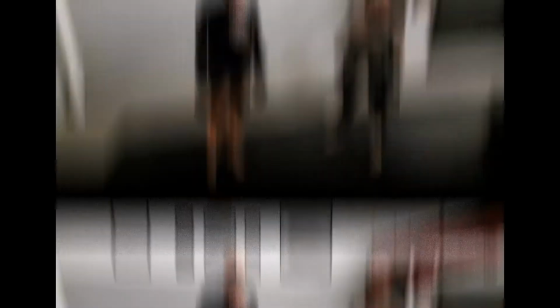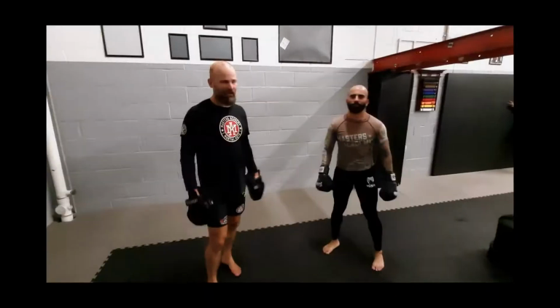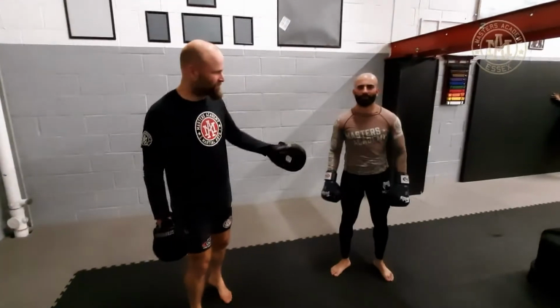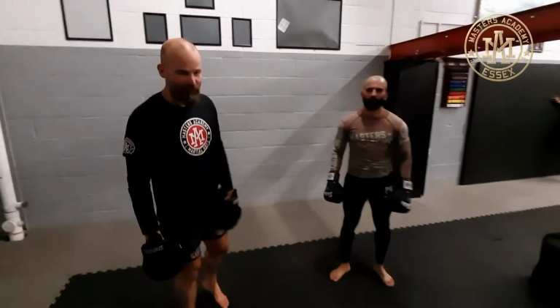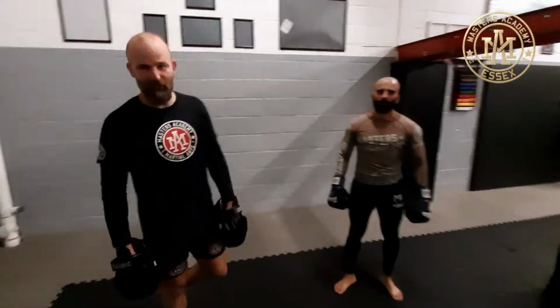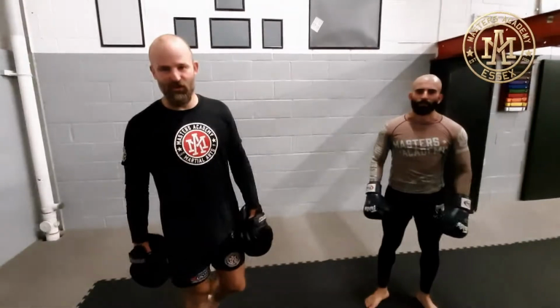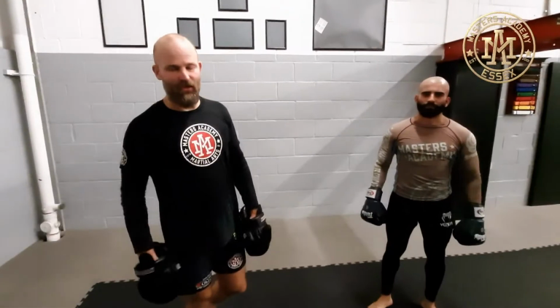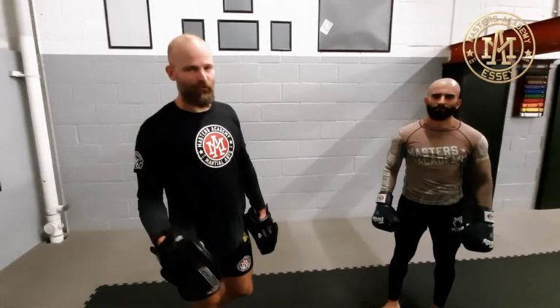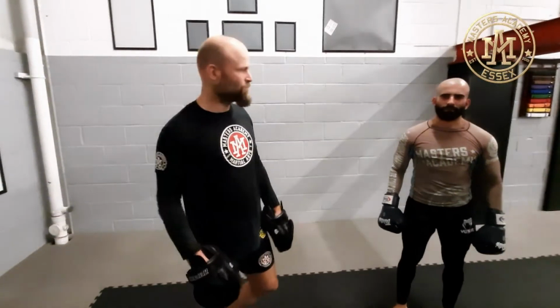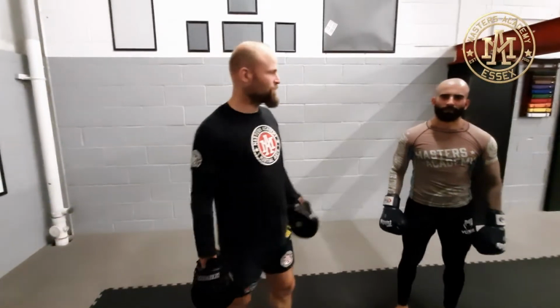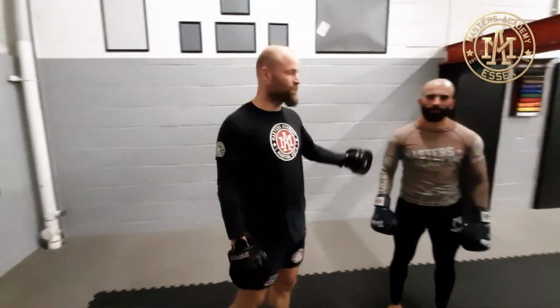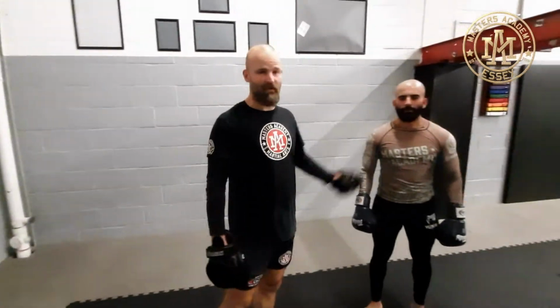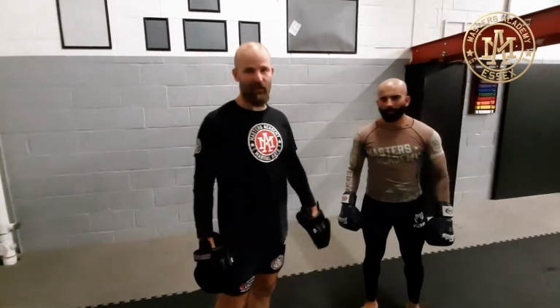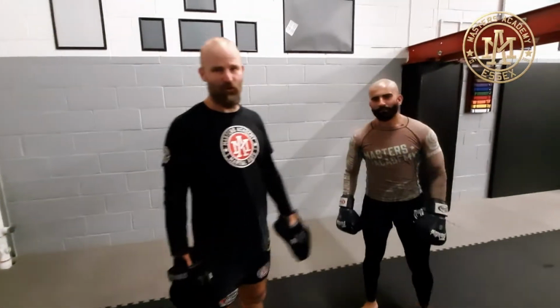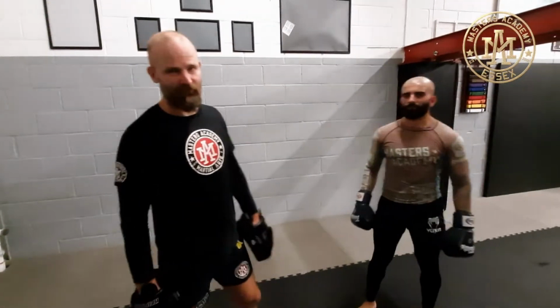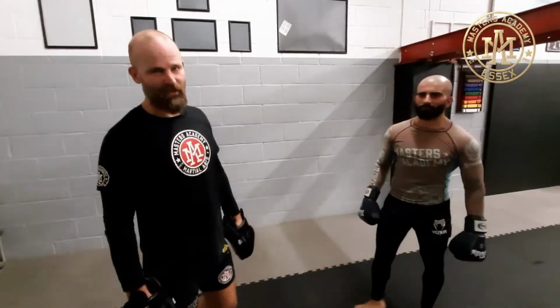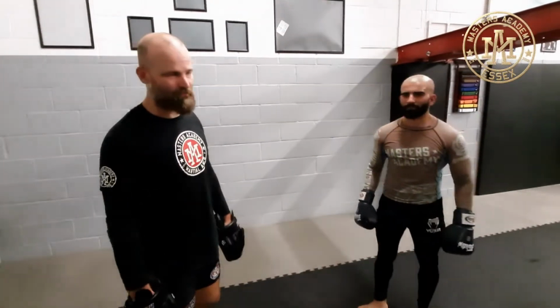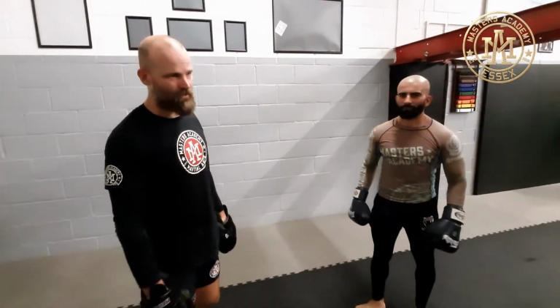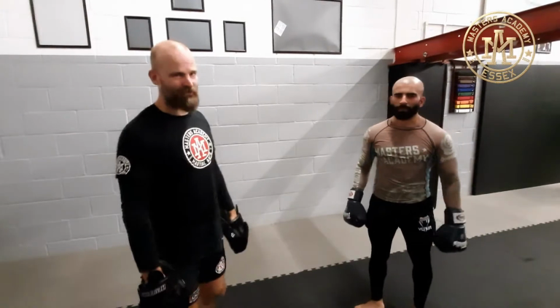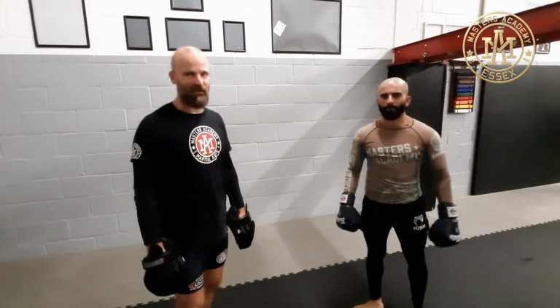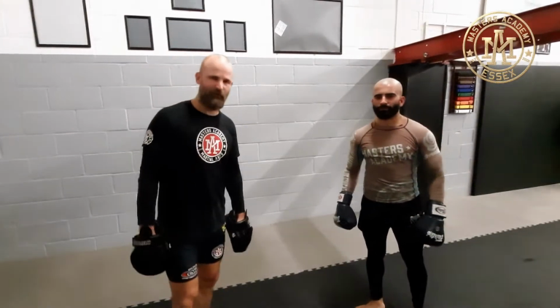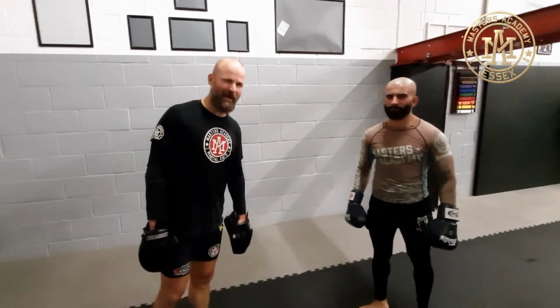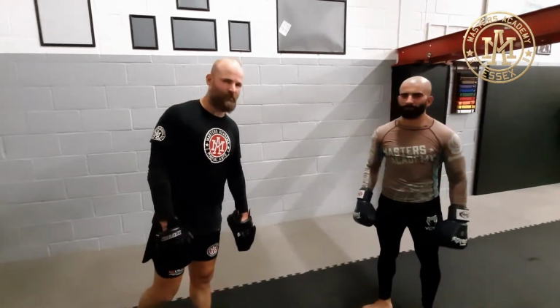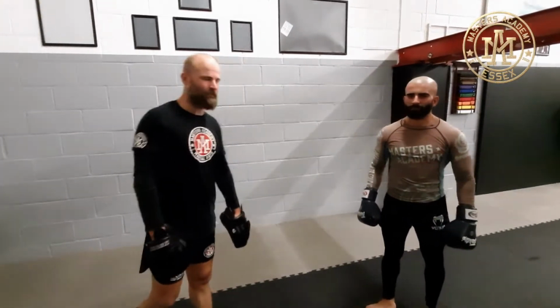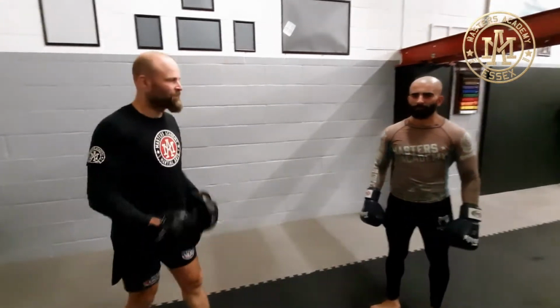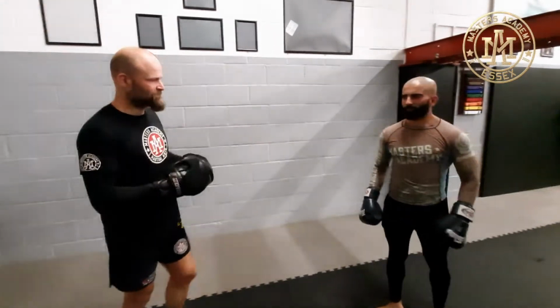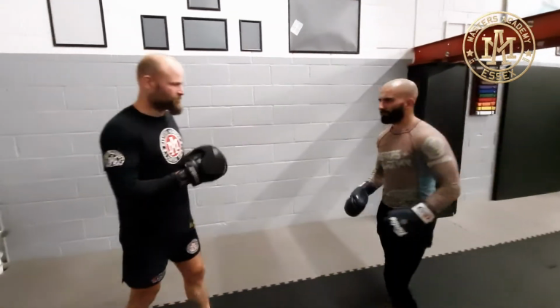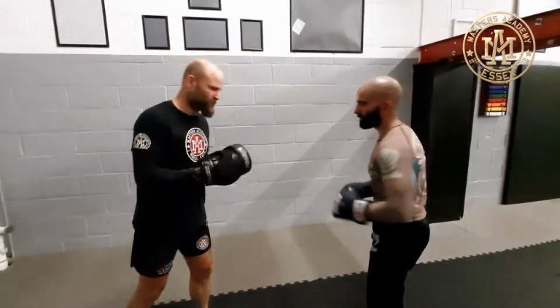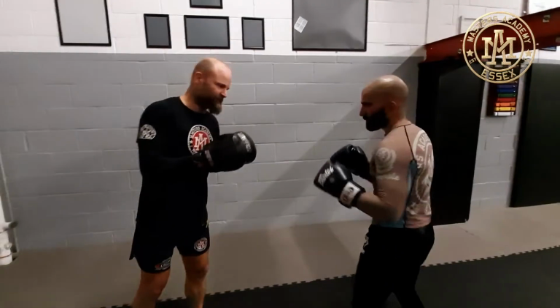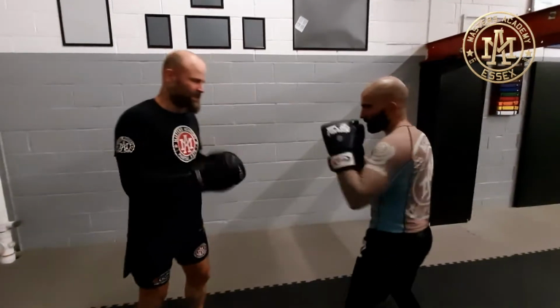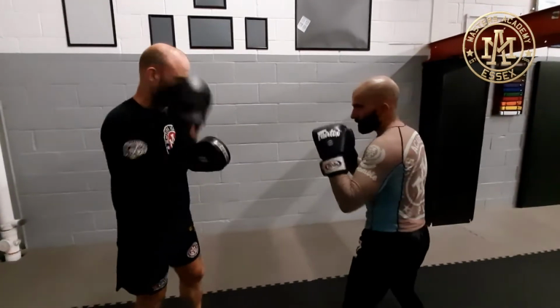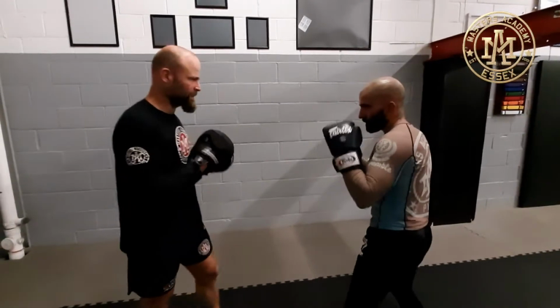Hi guys, here with Dave. I'm going to show you how to use your hook cover a little bit more aggressively, a little bit more actively, as opposed to being passive when you're covering. So generally when I'm hooking Dave in the head, it's going to high cover.